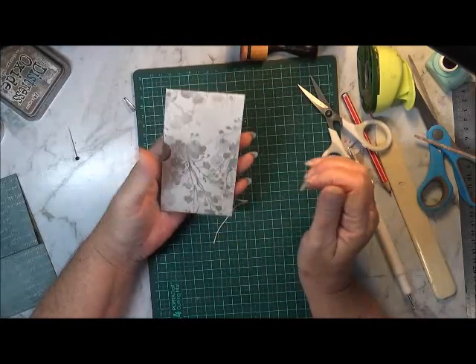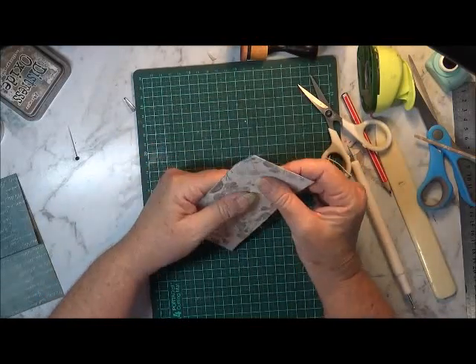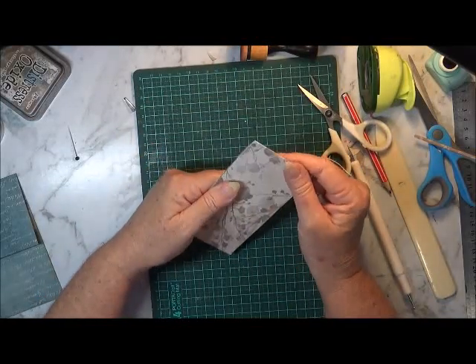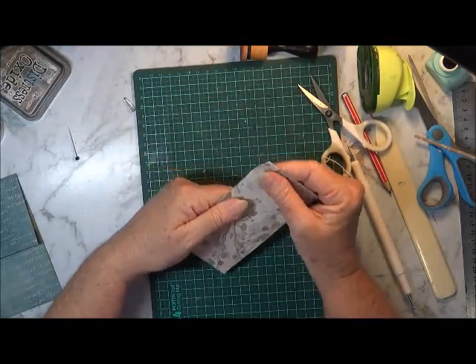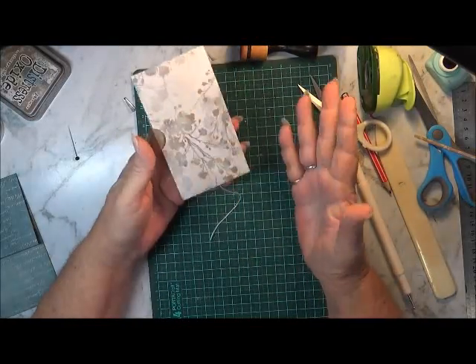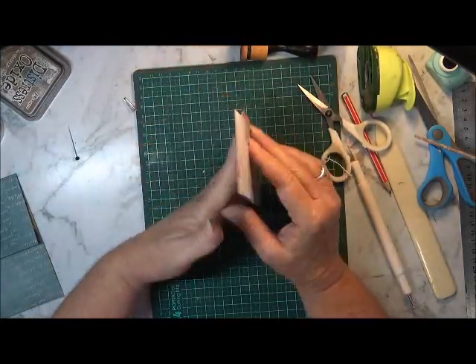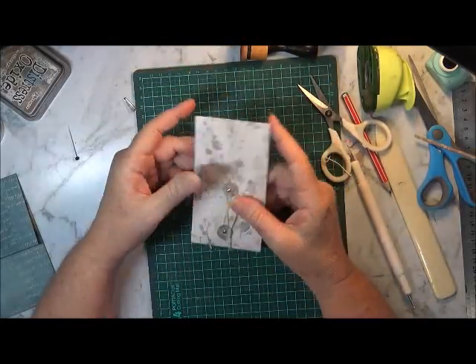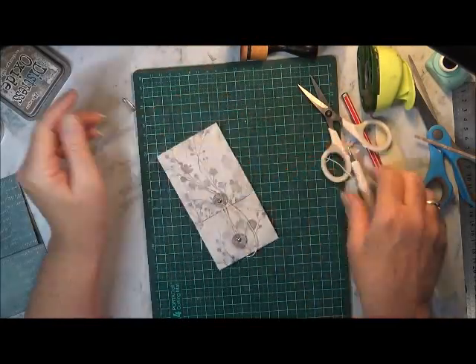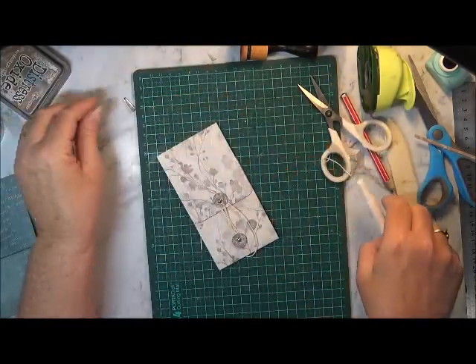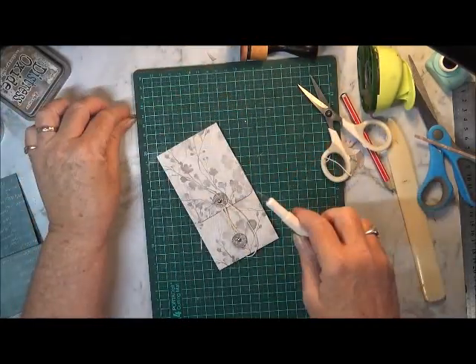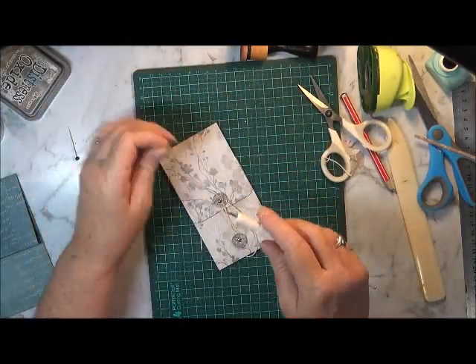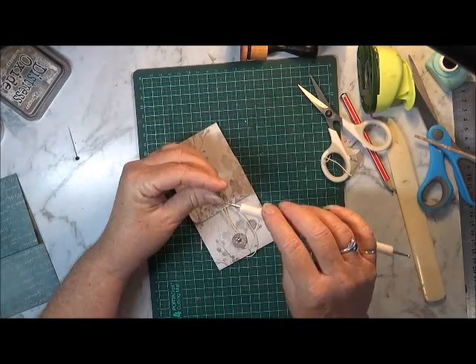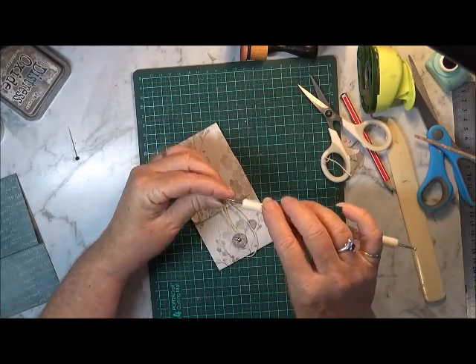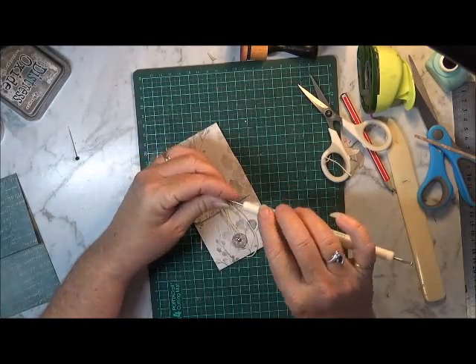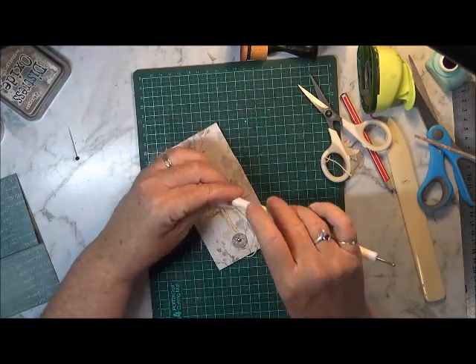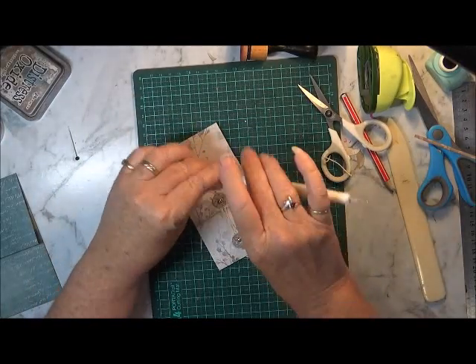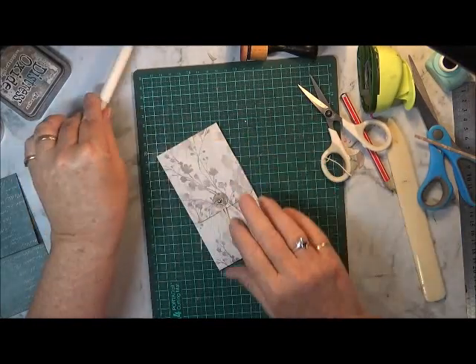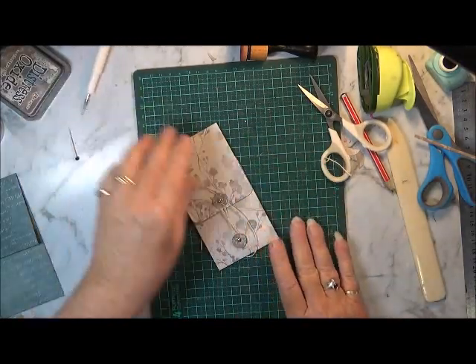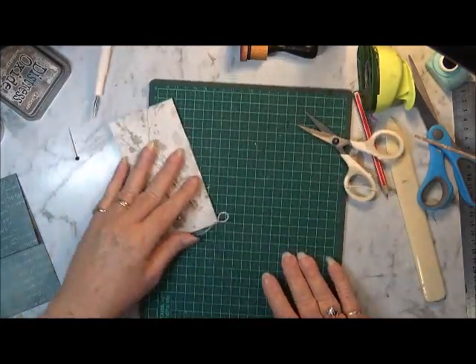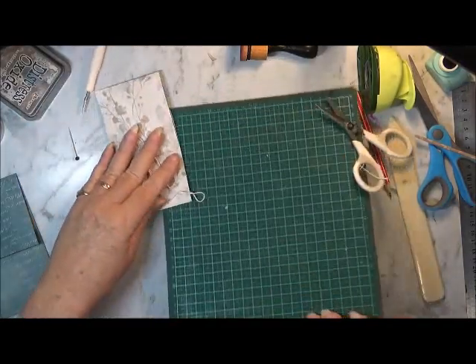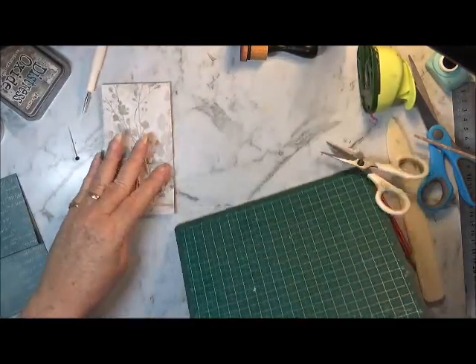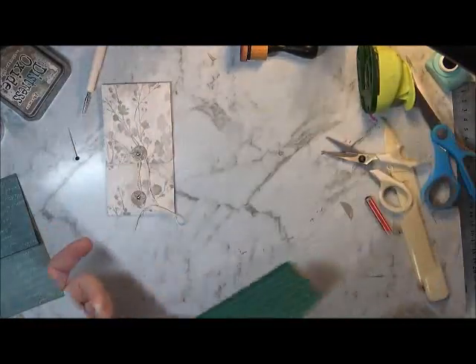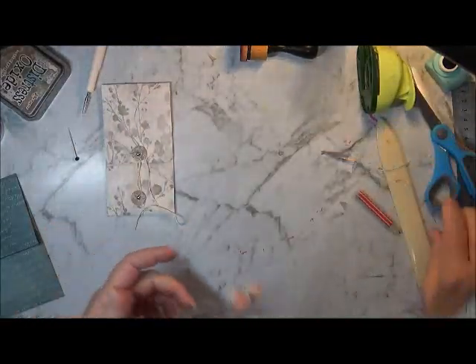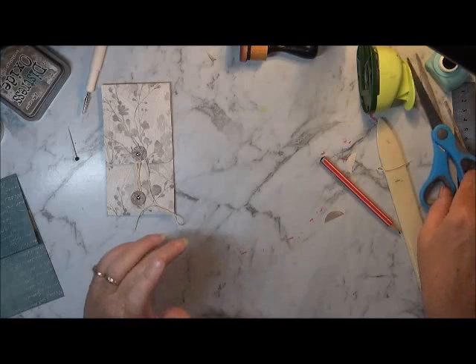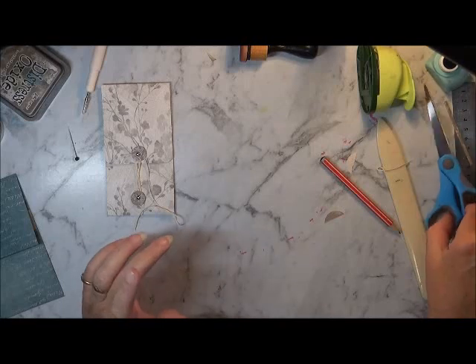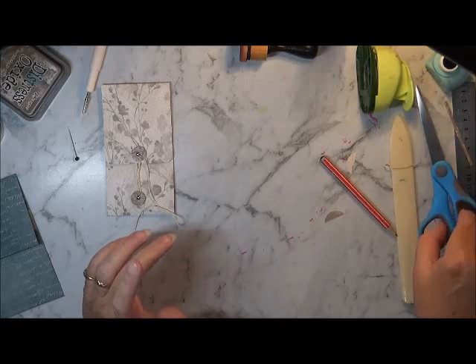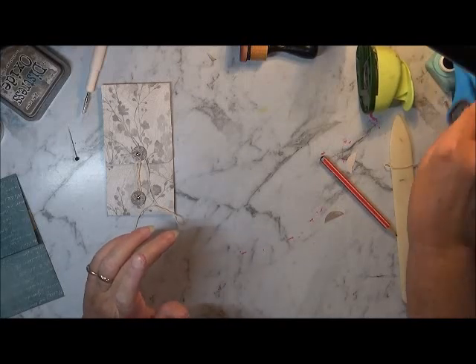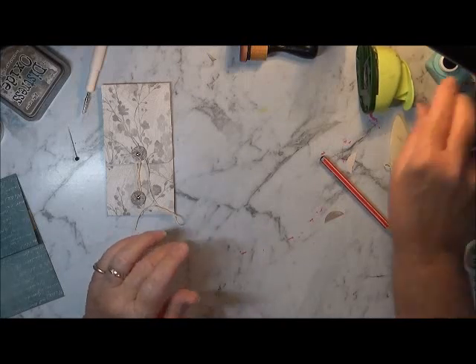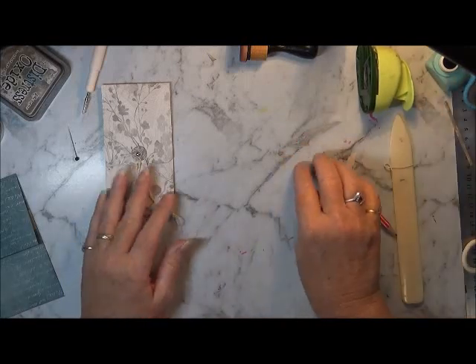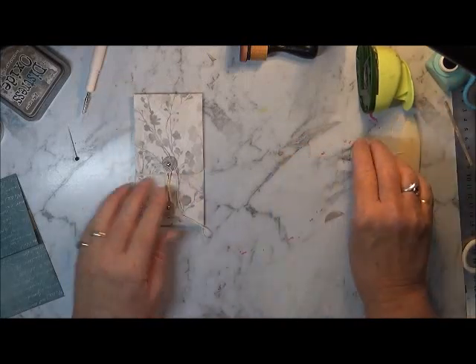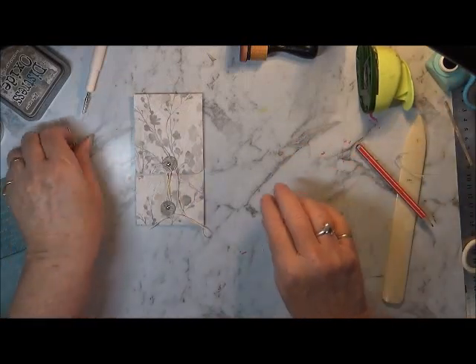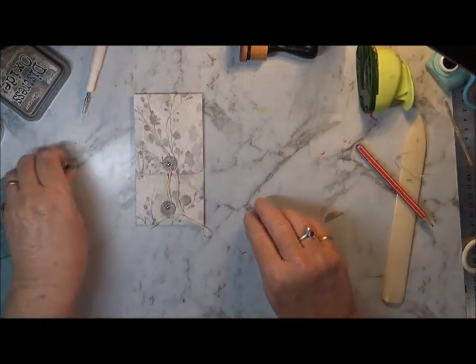And they're ready to decorate however you want. They're pretty cool envelopes, they really are. And they're so easy to make - you can make them with any size paper at all.